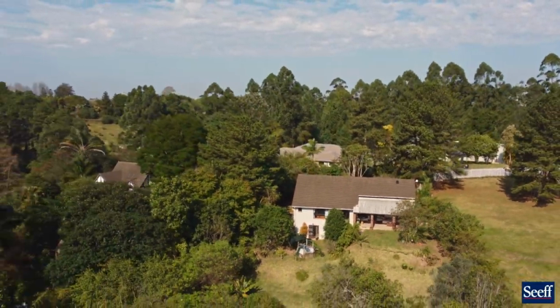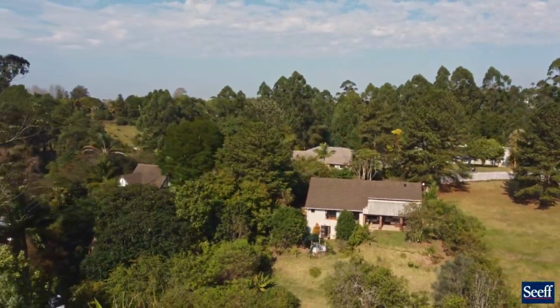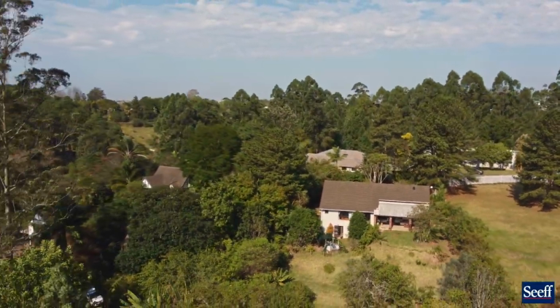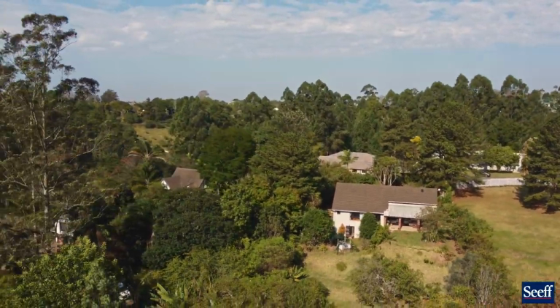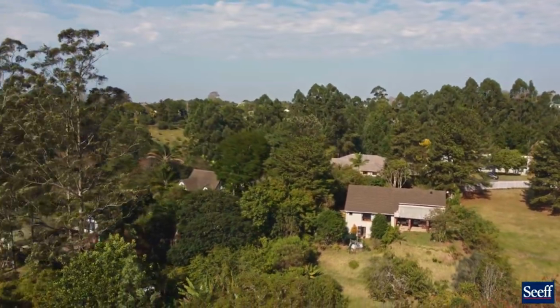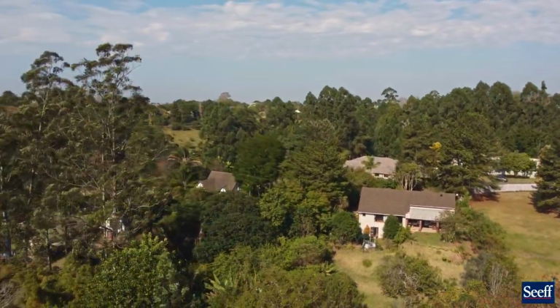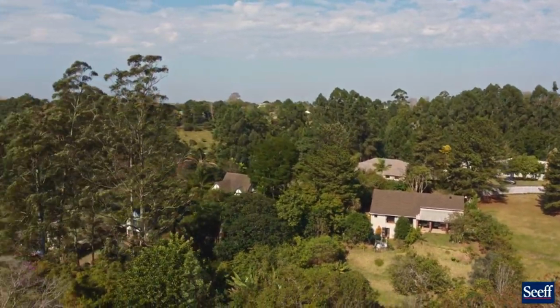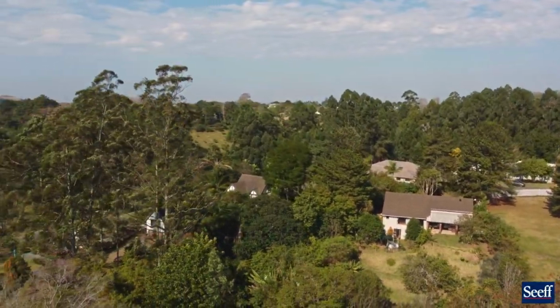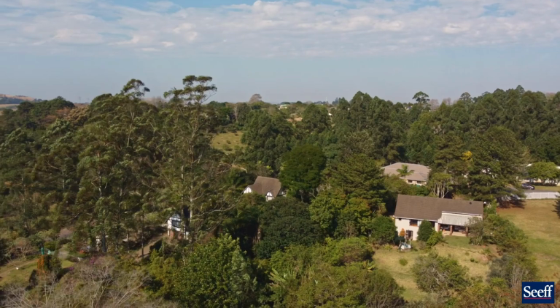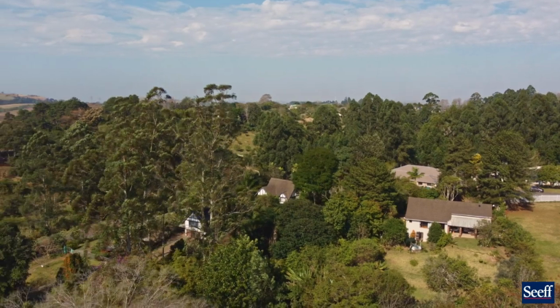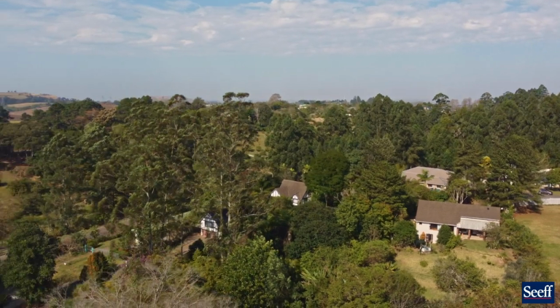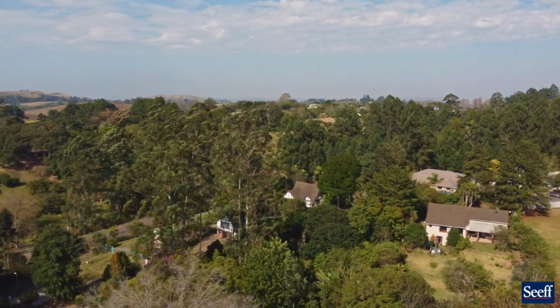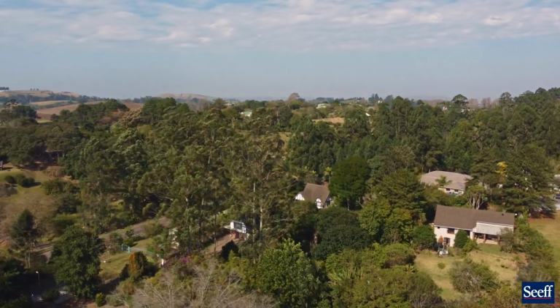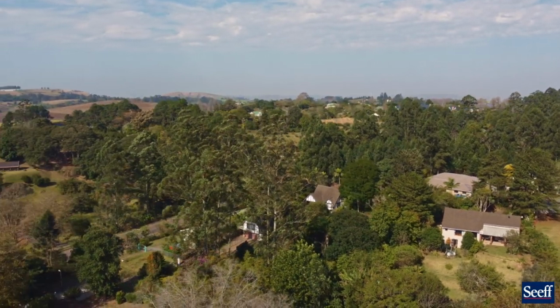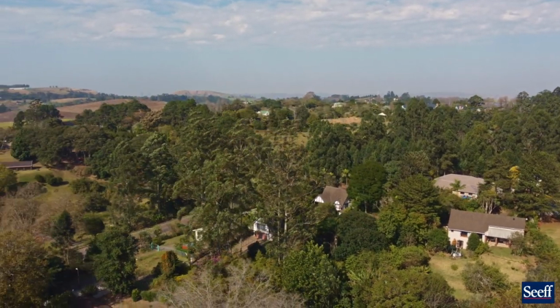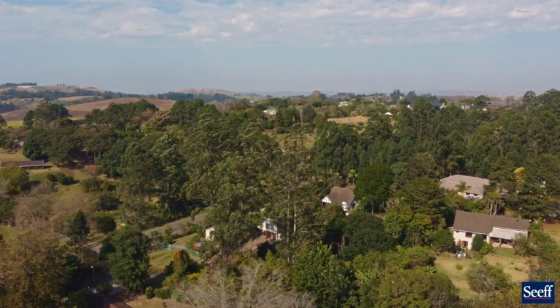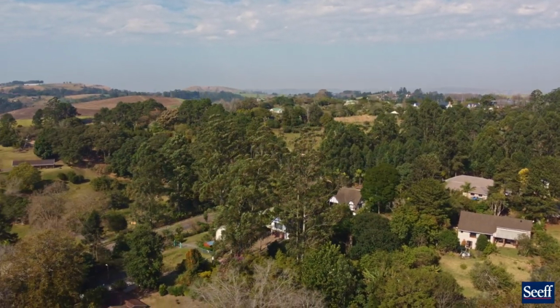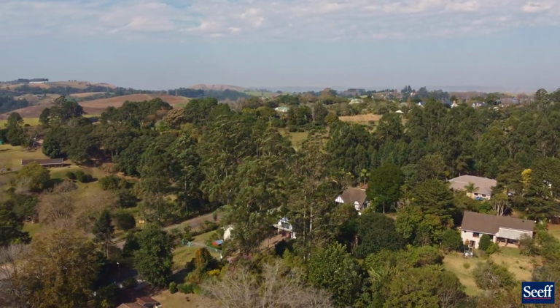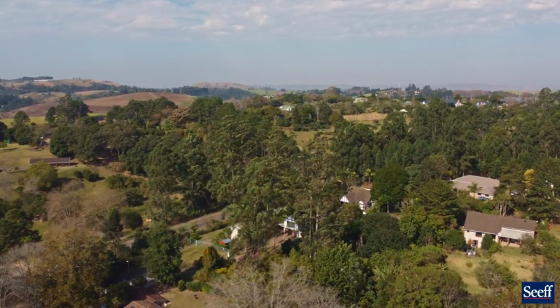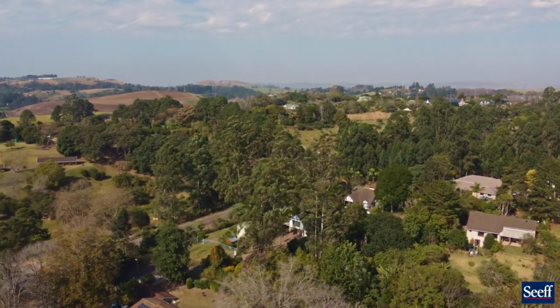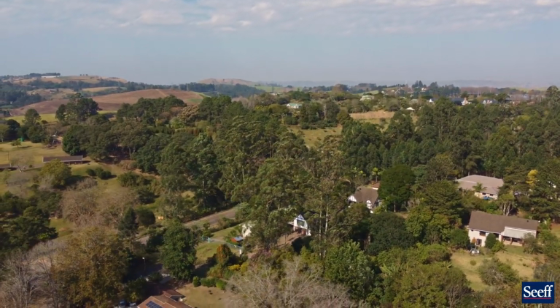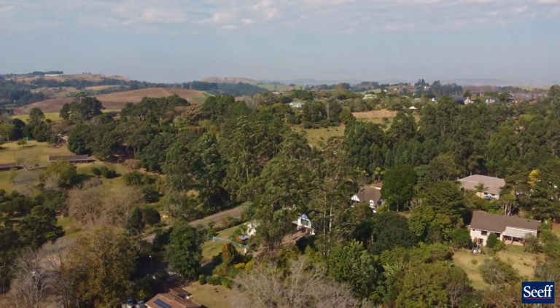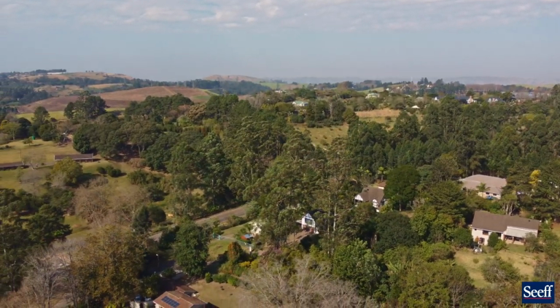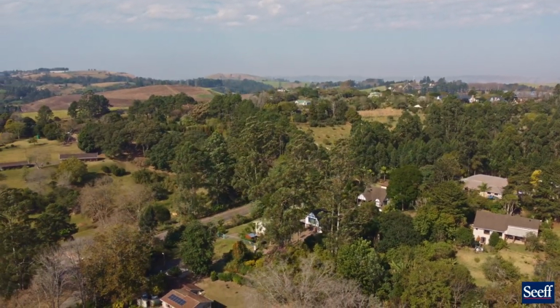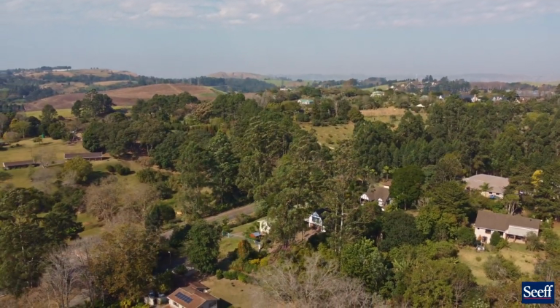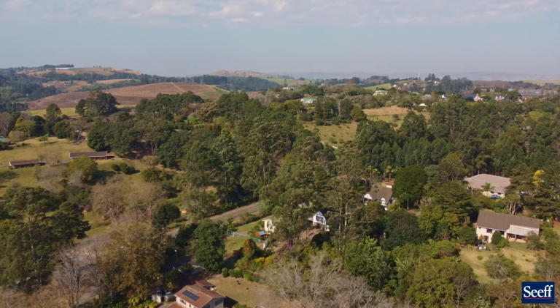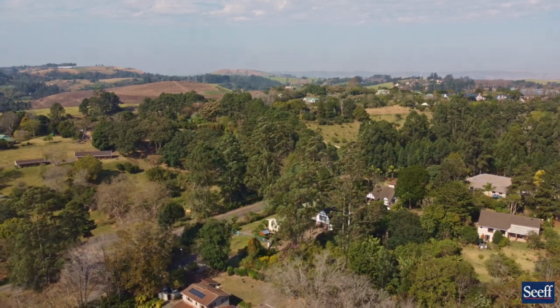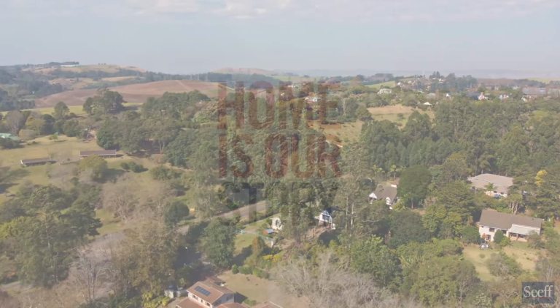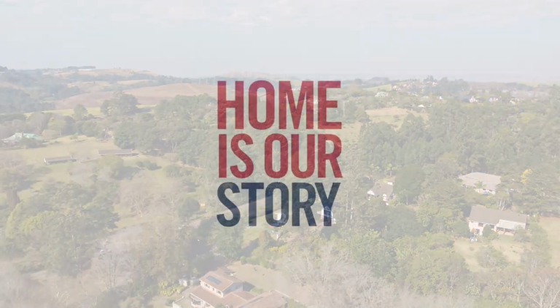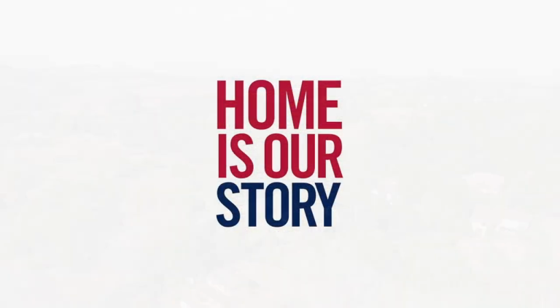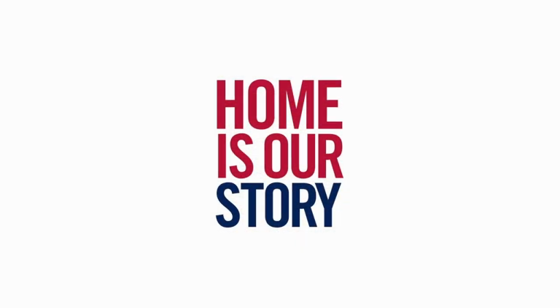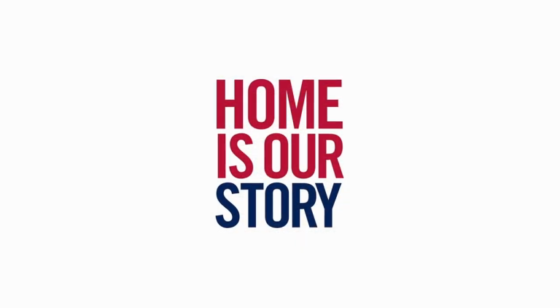So much going for this home, so much great value, and Asagai of course is up and coming. I invite you to come and have a look.